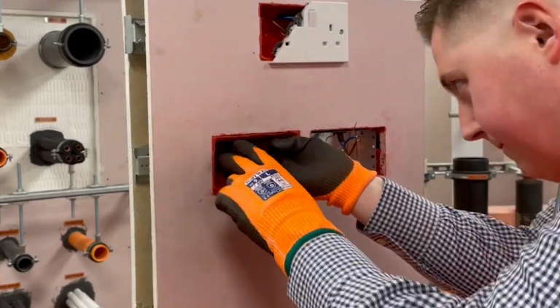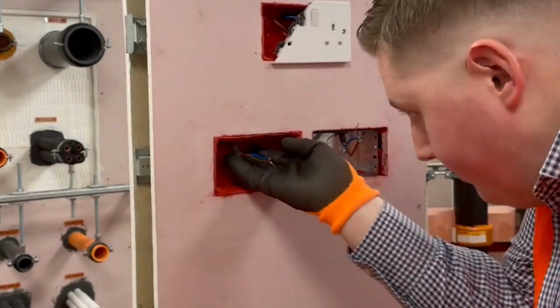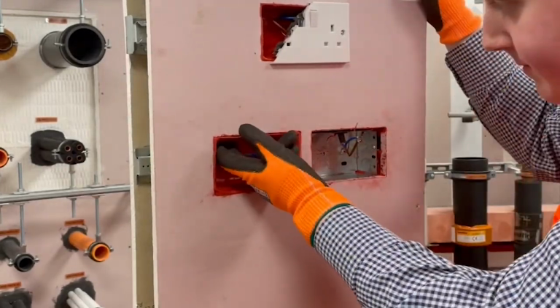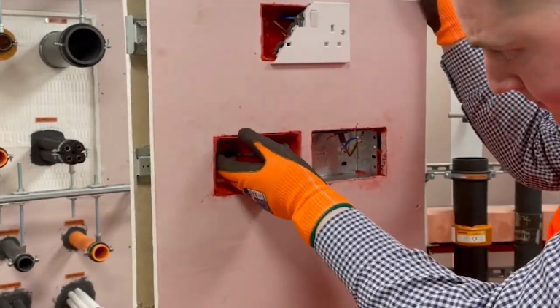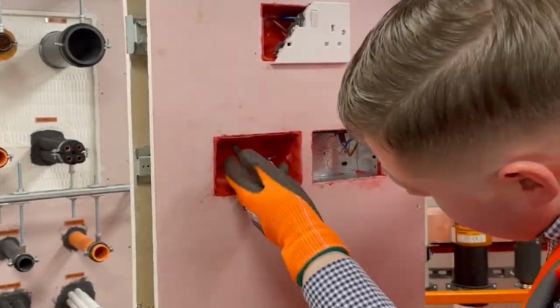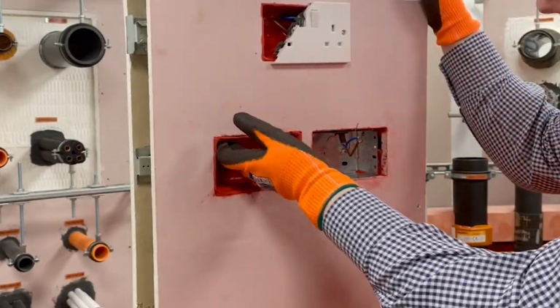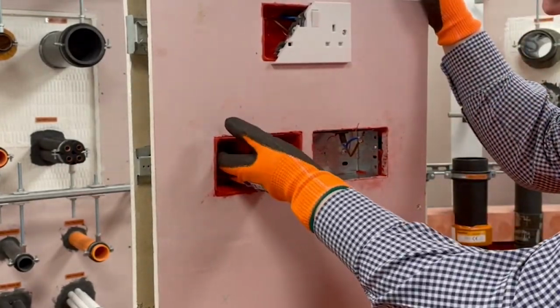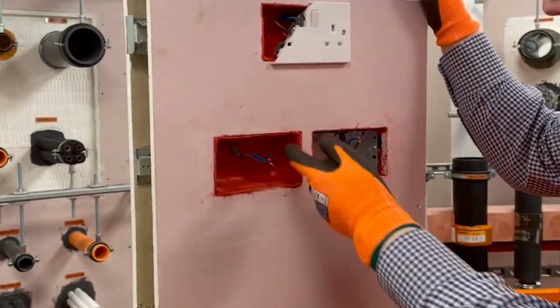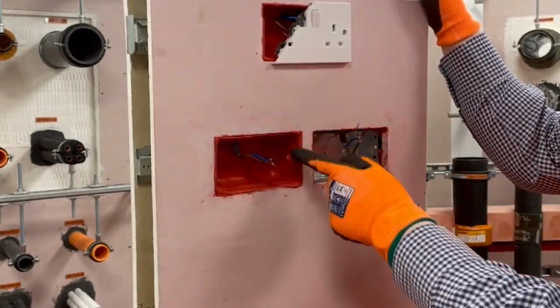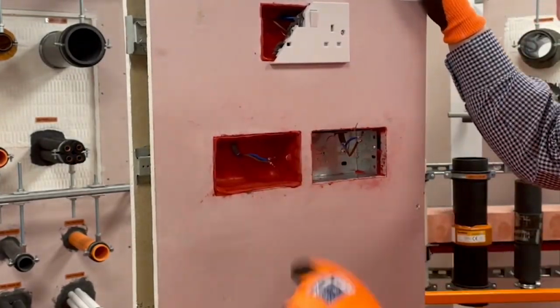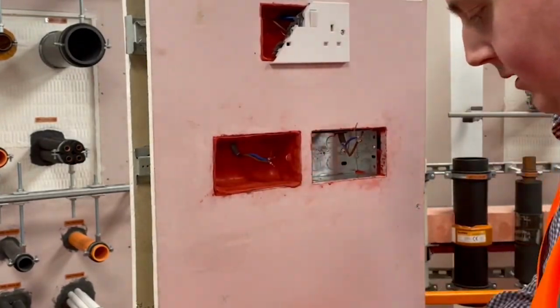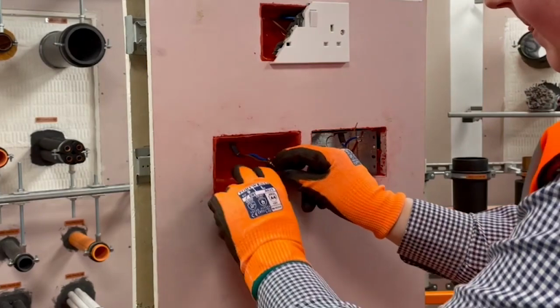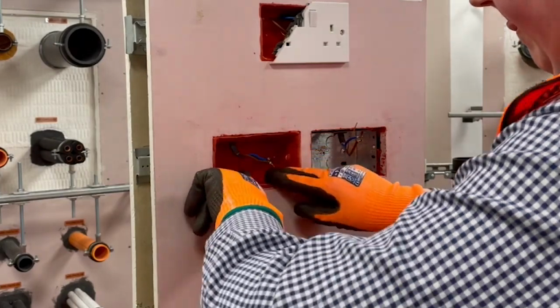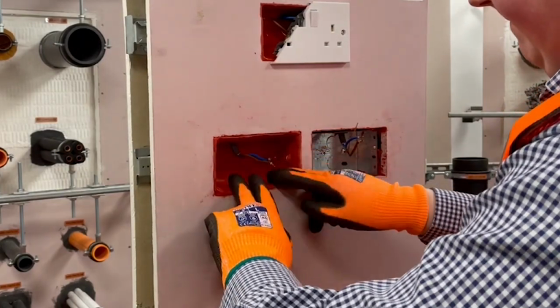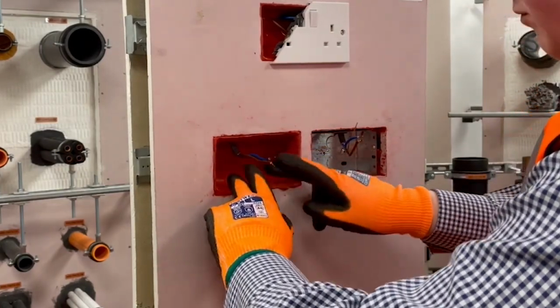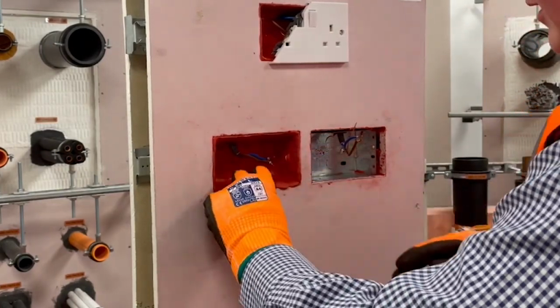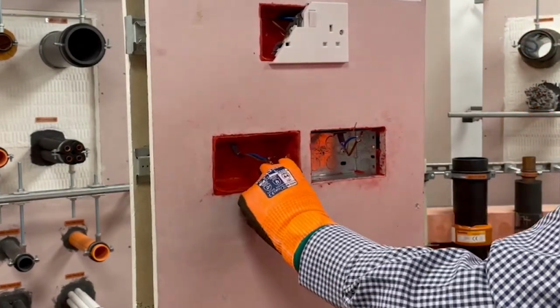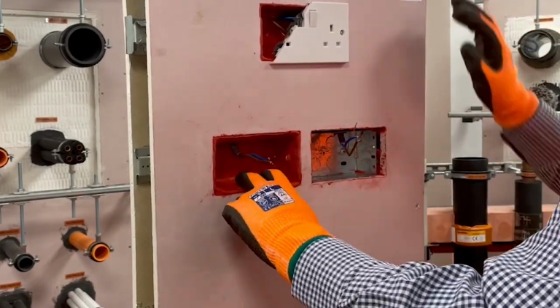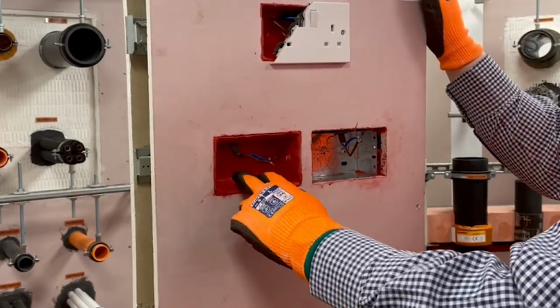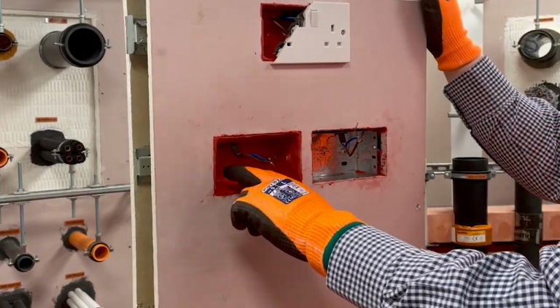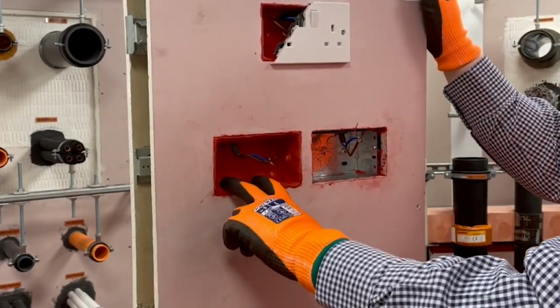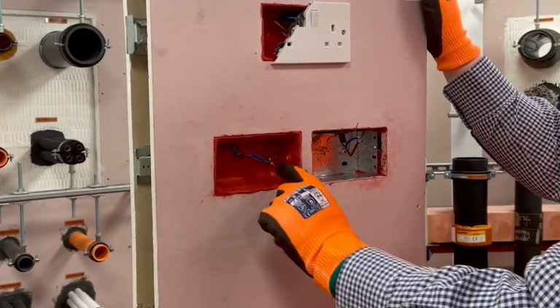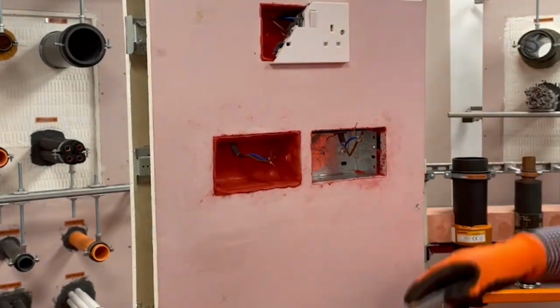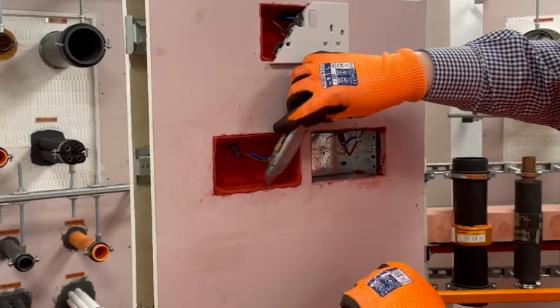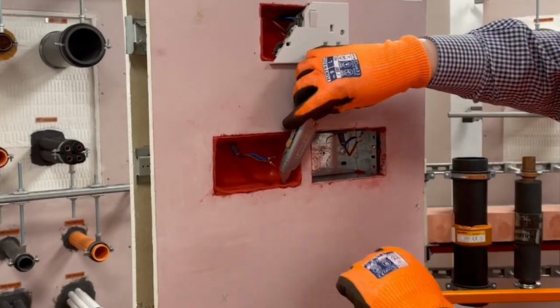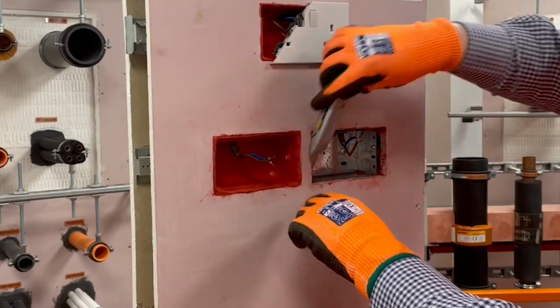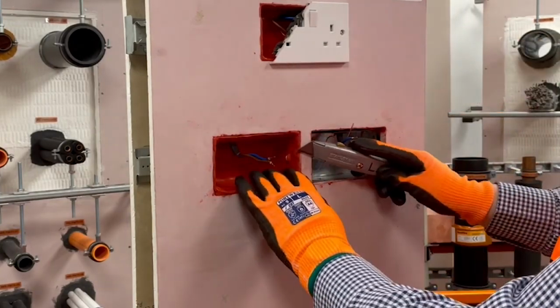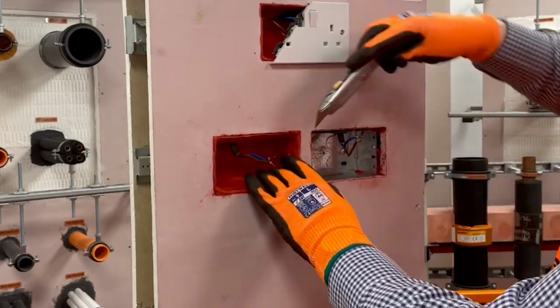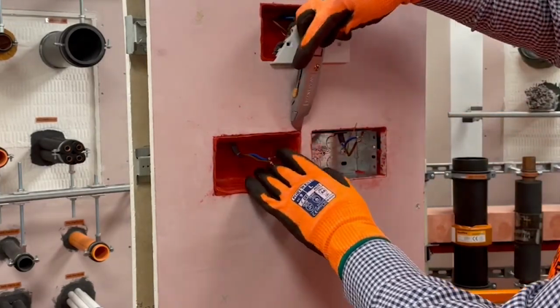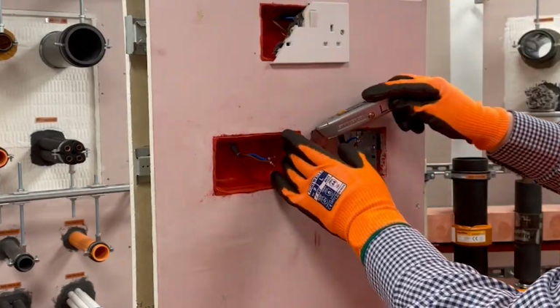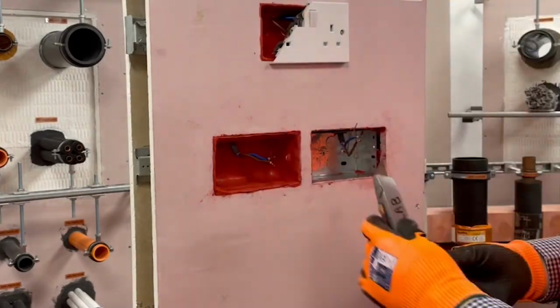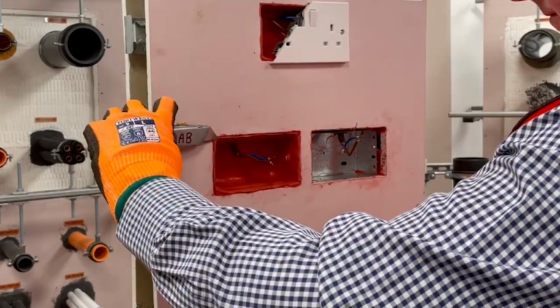We do have a number of unique details — for example, tested applications including metal media panels where the socket box is set back from the front face of the plasterboard, or where the plasterboard has been cut oversized to the socket box.